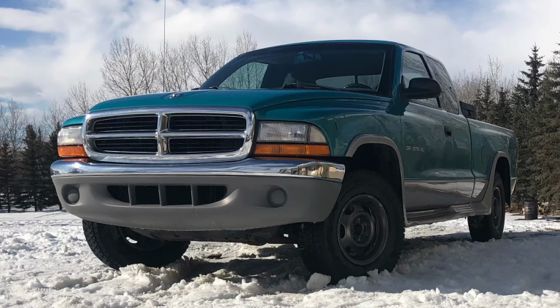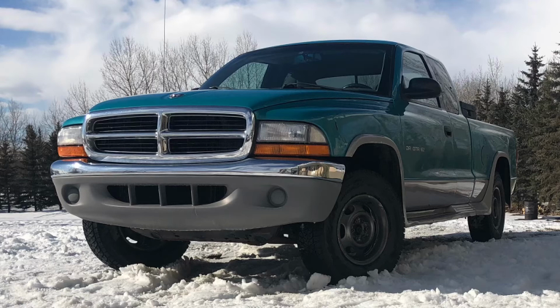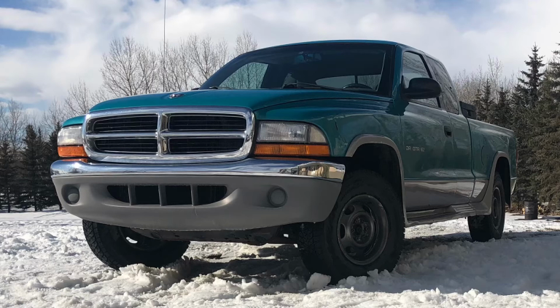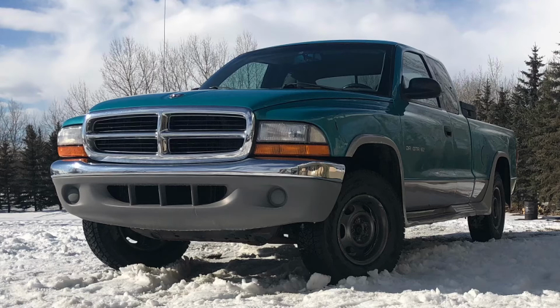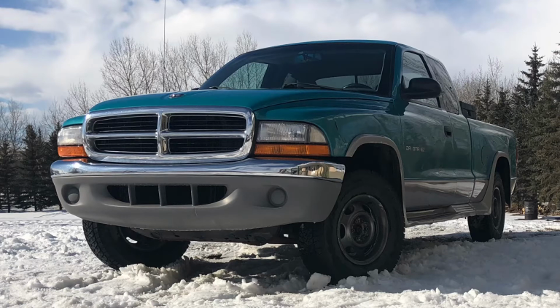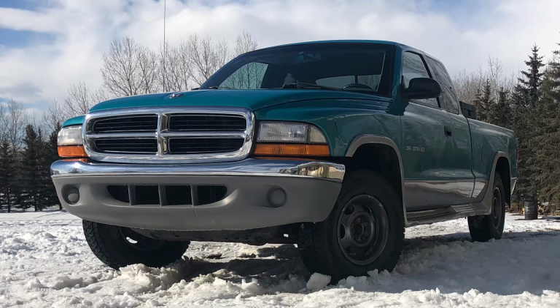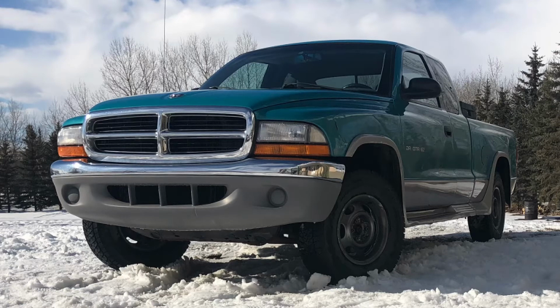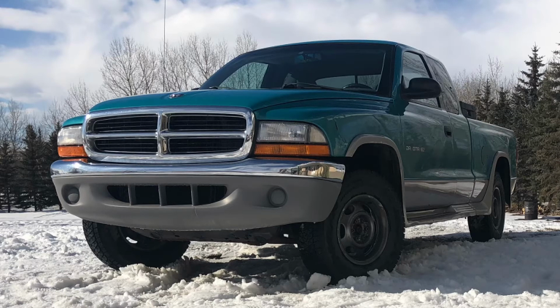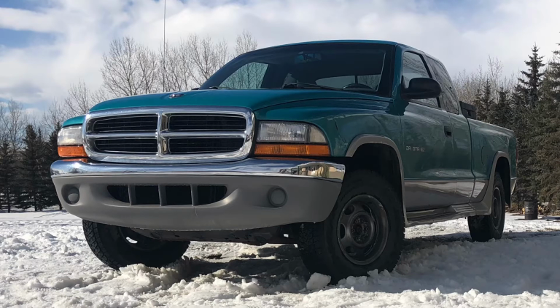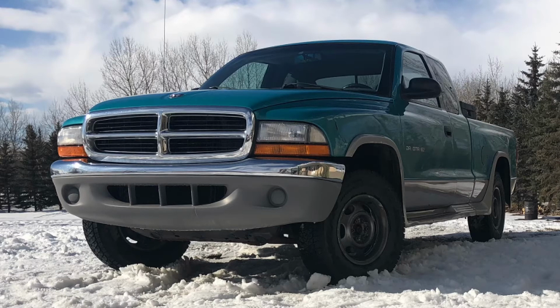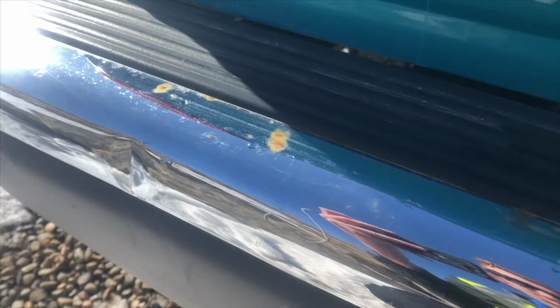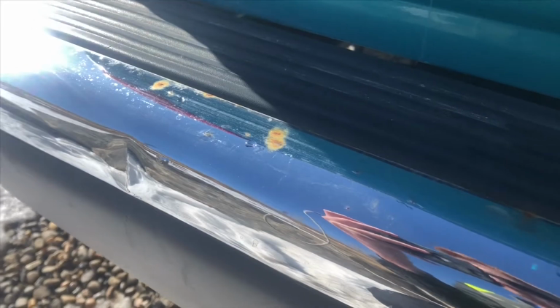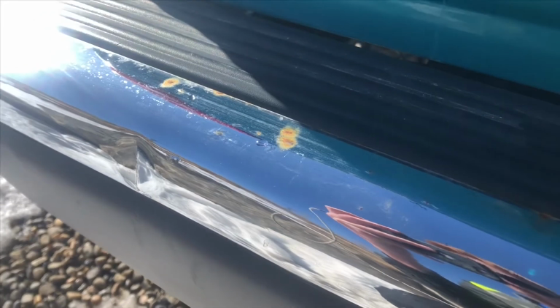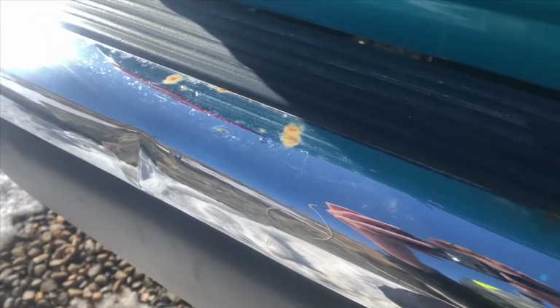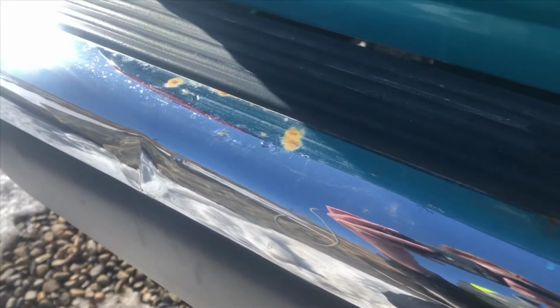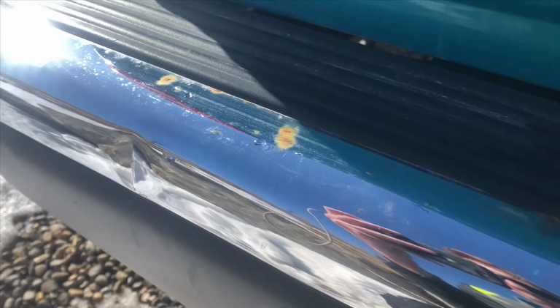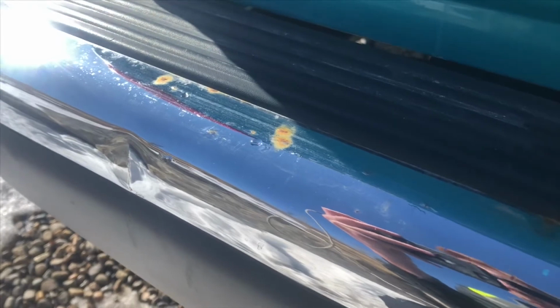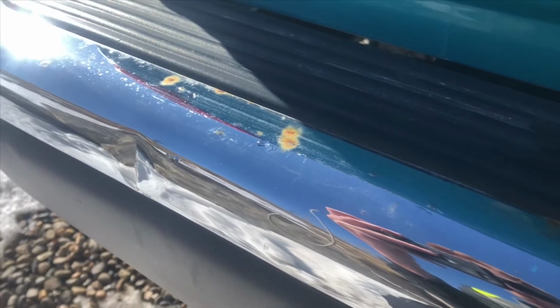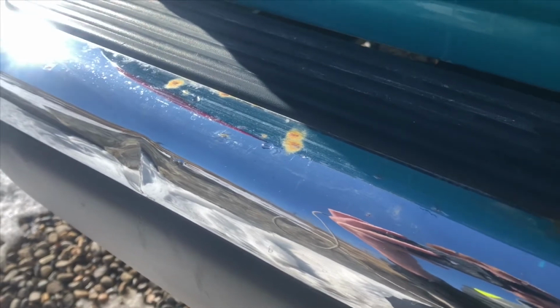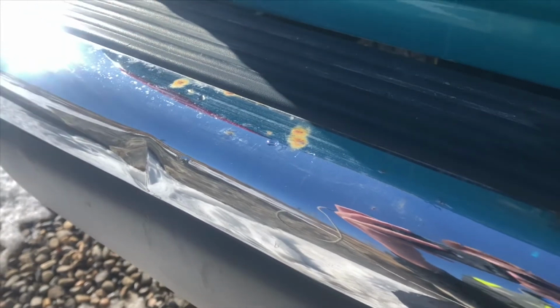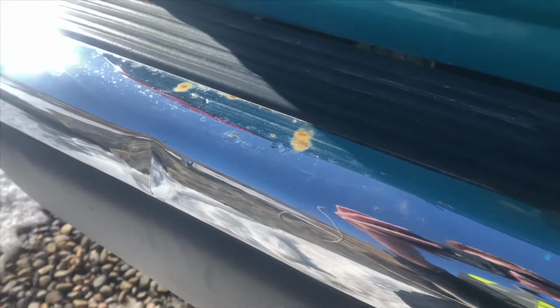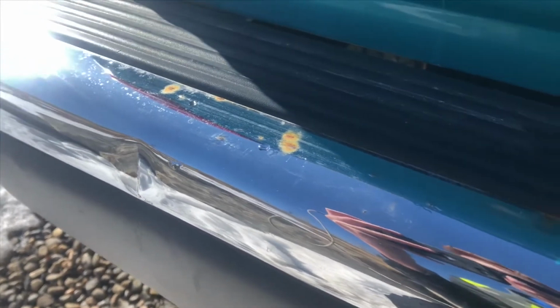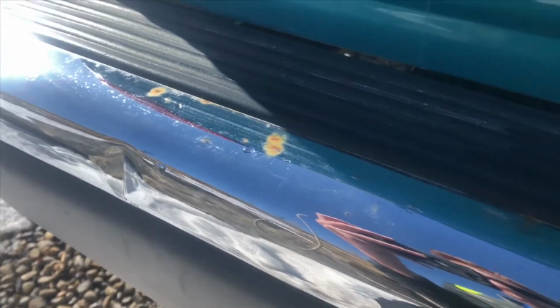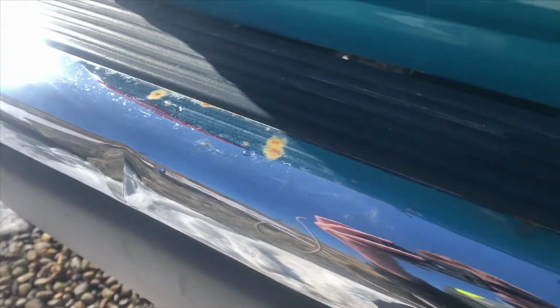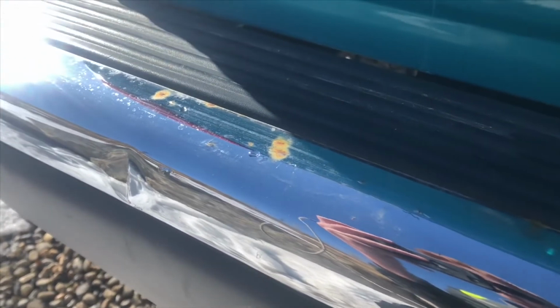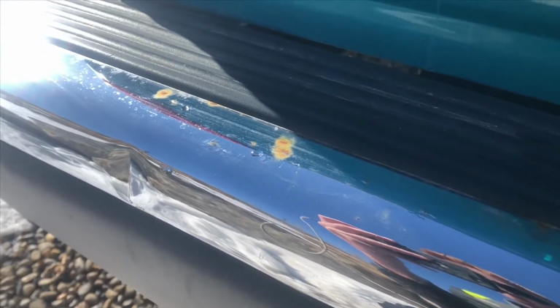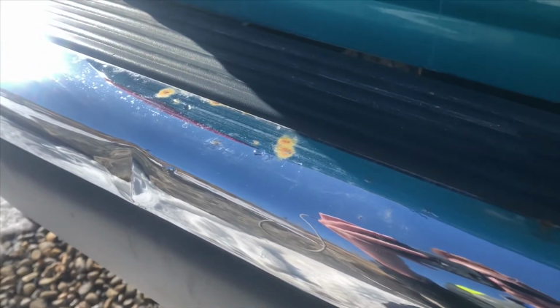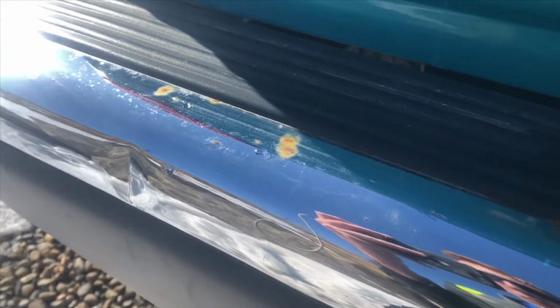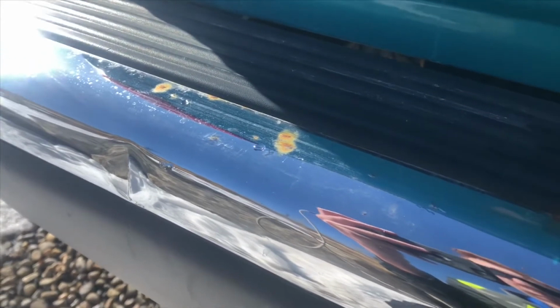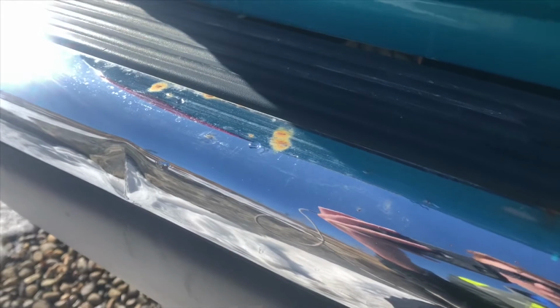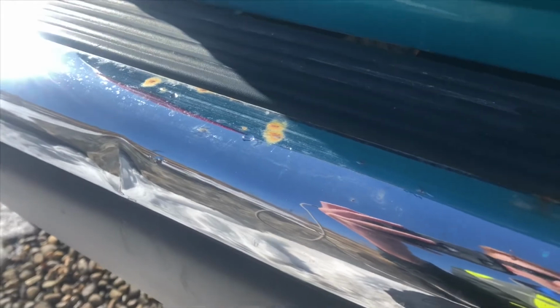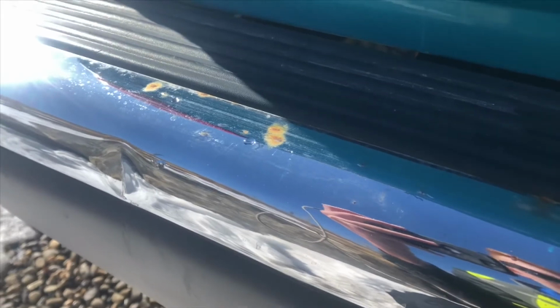Just a quick little video for you today. Got some surface rust starting on the chrome bumper of my truck. Just going to try and clean it off so that it doesn't rust through and start to bubble all the chrome.